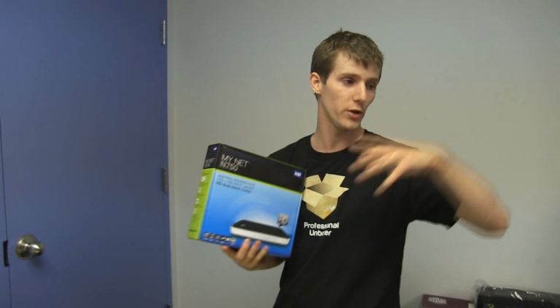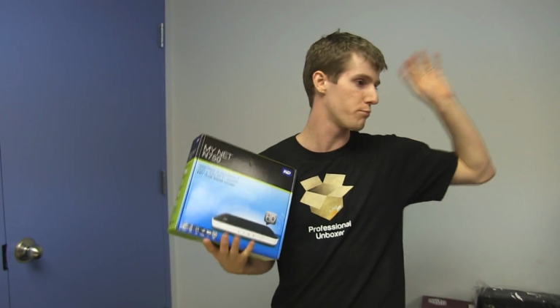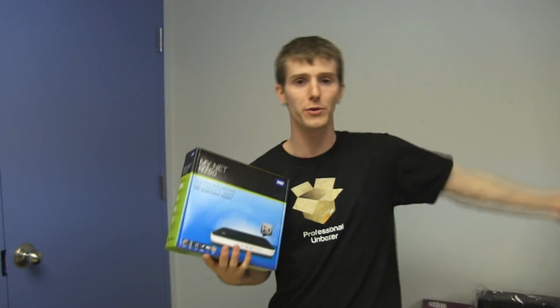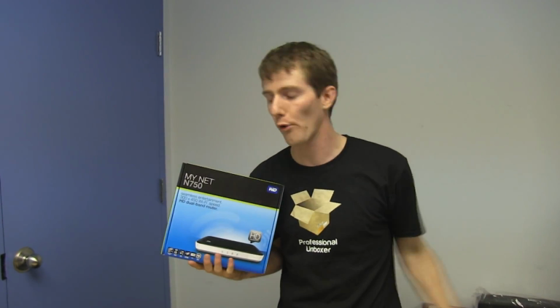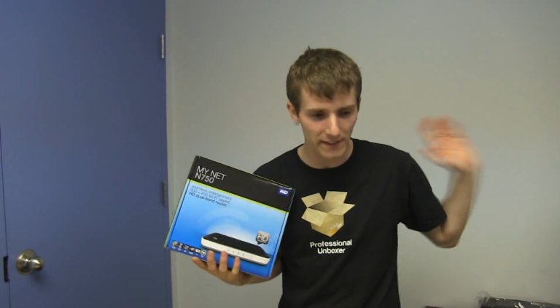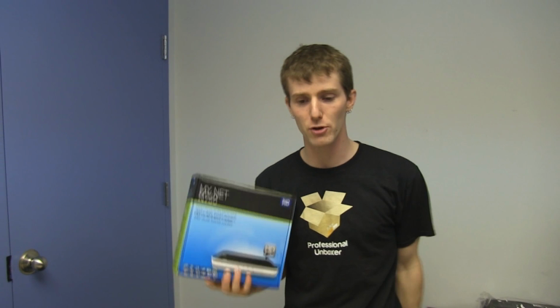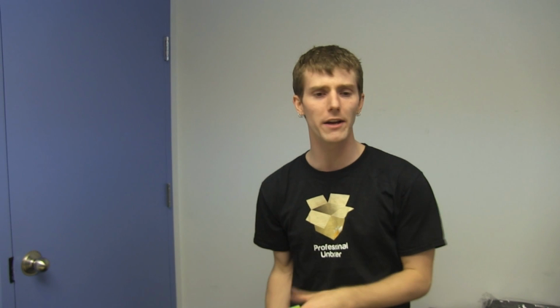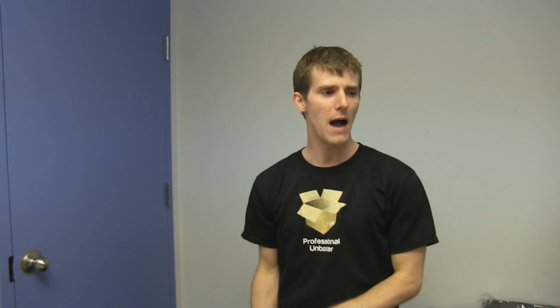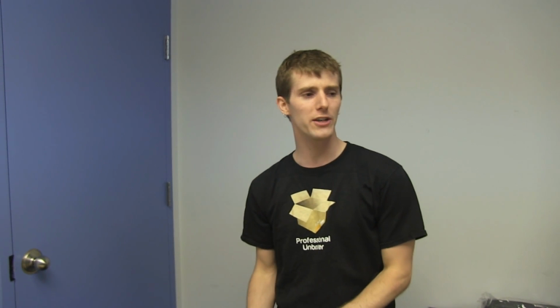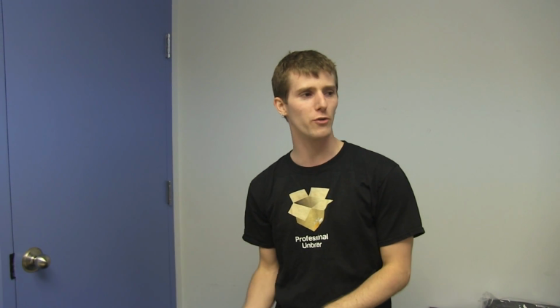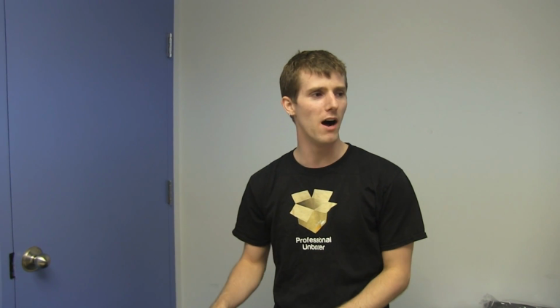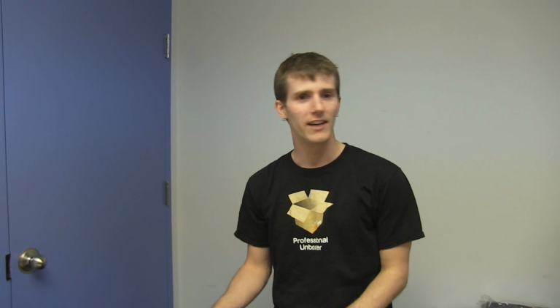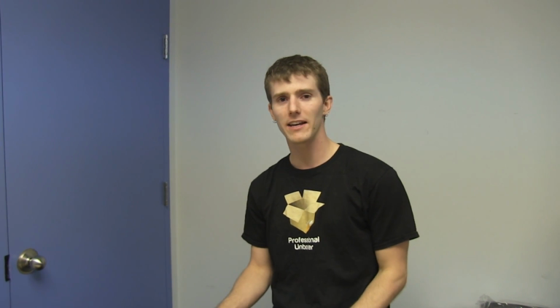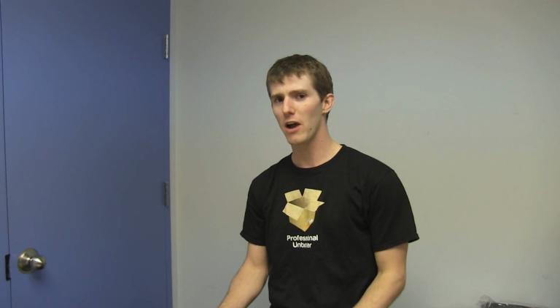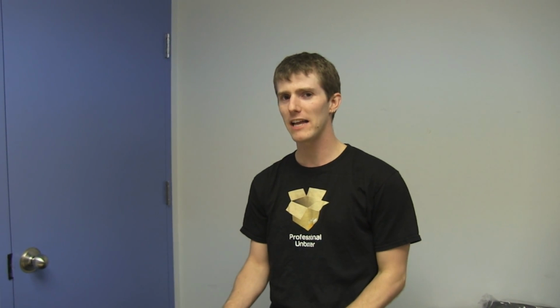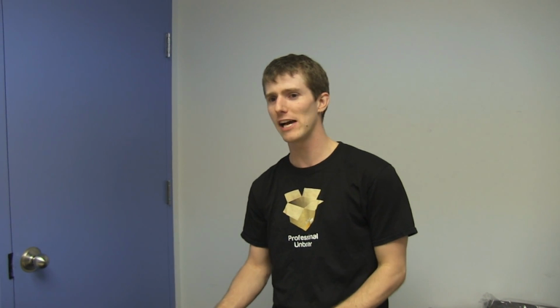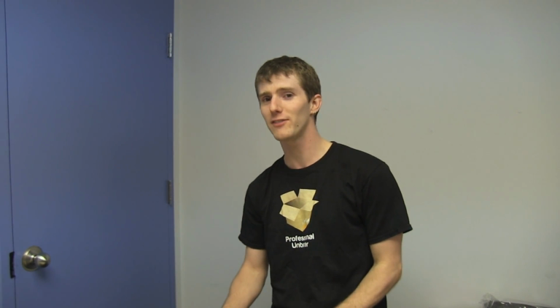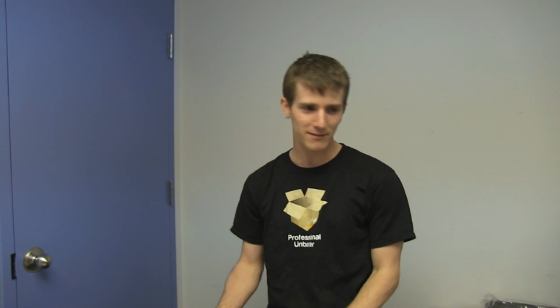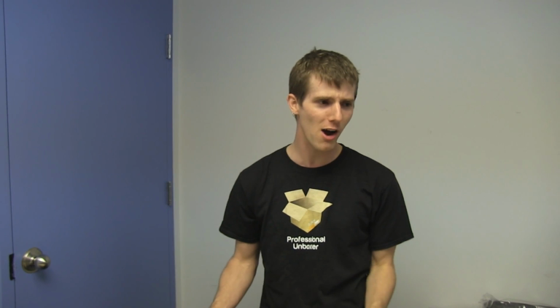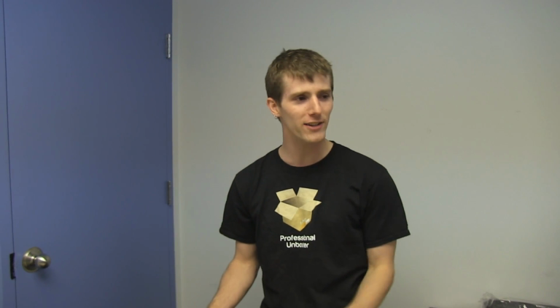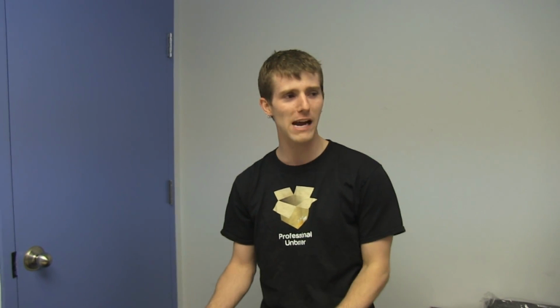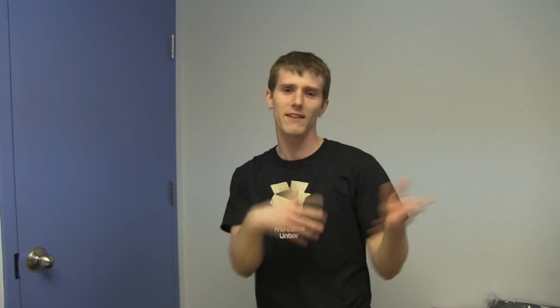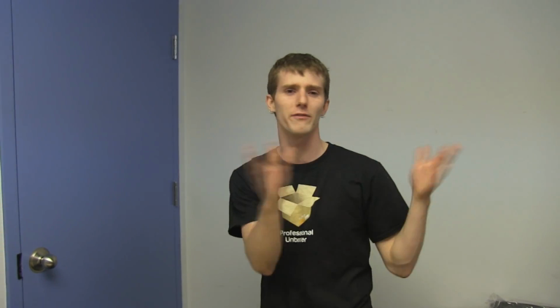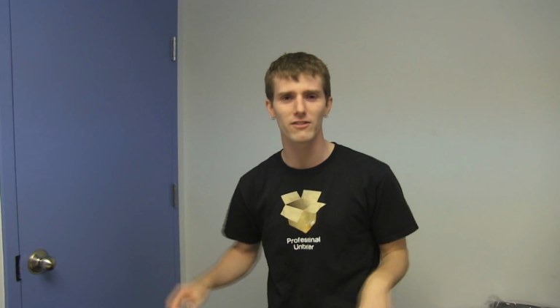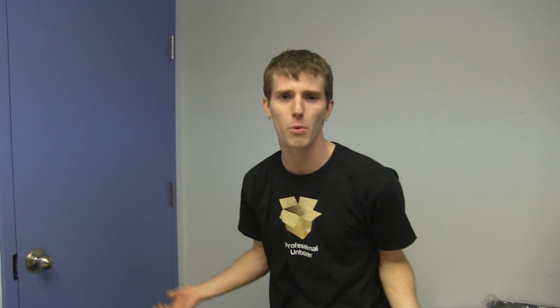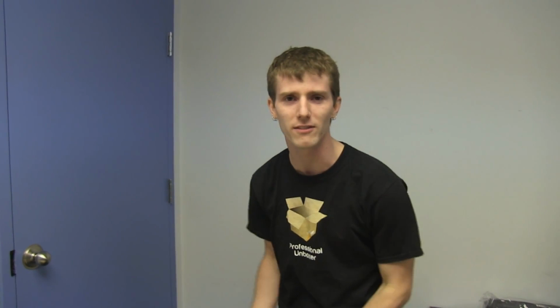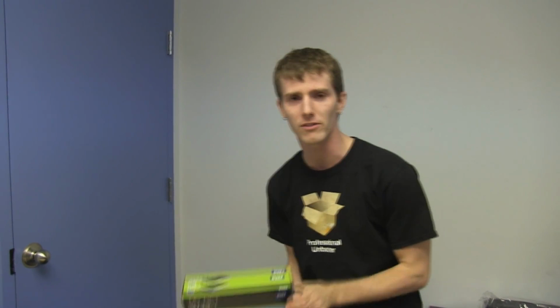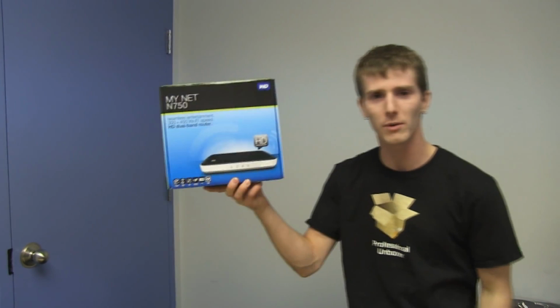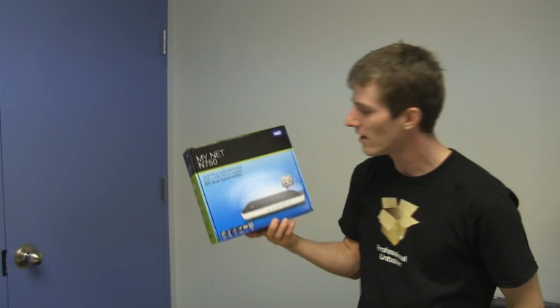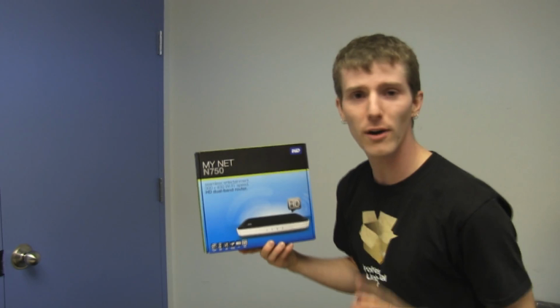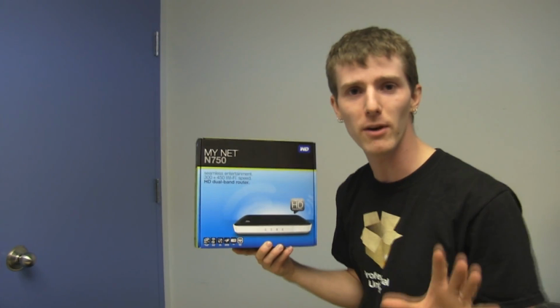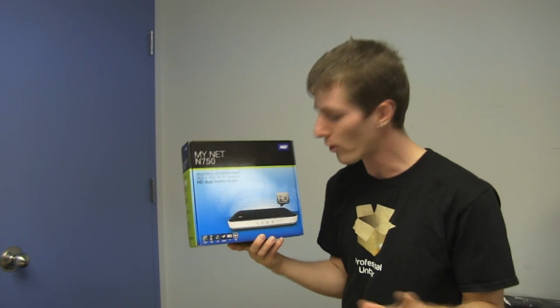It'll automatically prioritize things like Skype over, say, your brother who's torrenting in the next room. You're like 'I'm trying to talk to grandma,' and he's like 'I'm trying to play League of Legends,' and you have these conversations — it's just pointless, it's stupid. Just get one of these and you don't have to worry about it anymore.